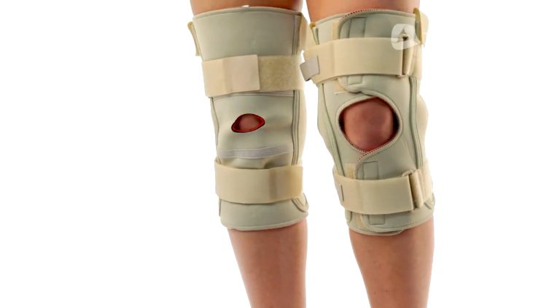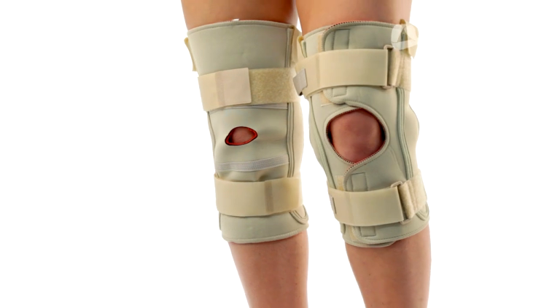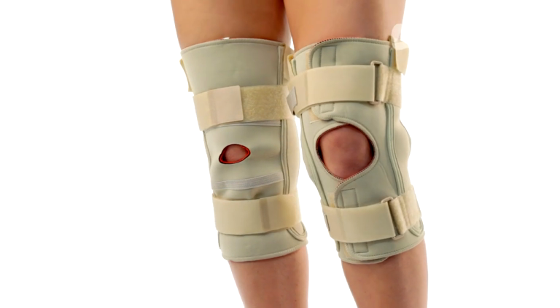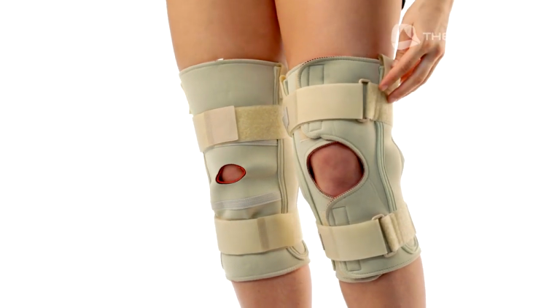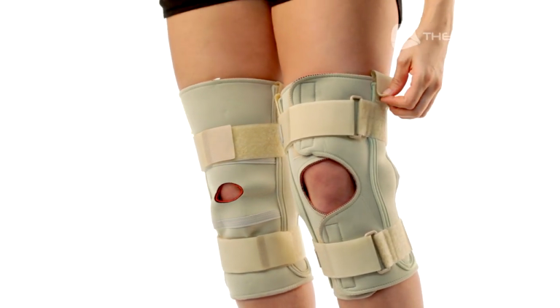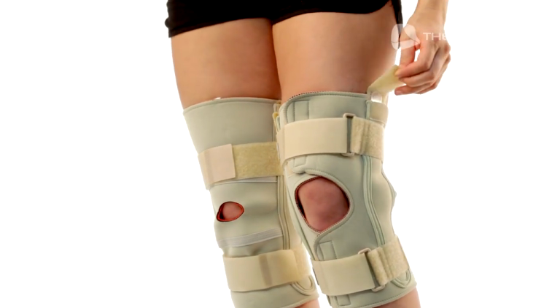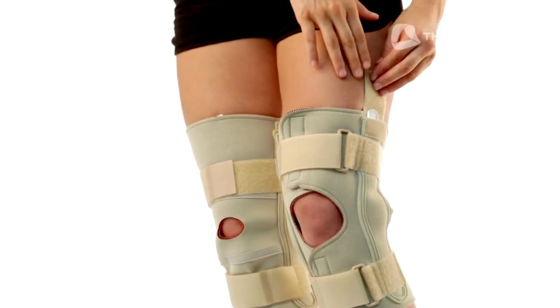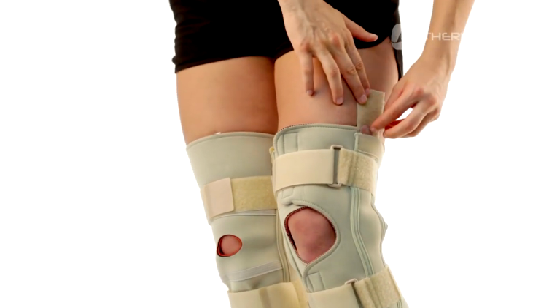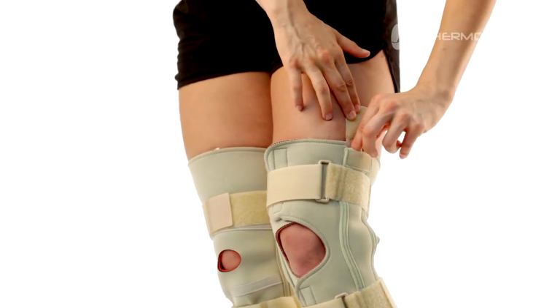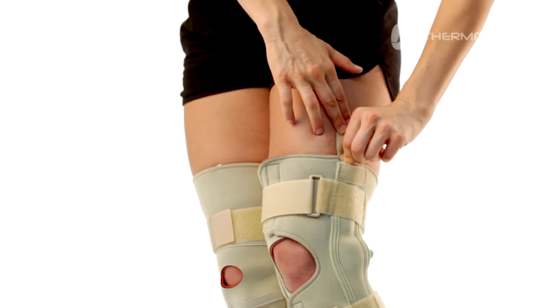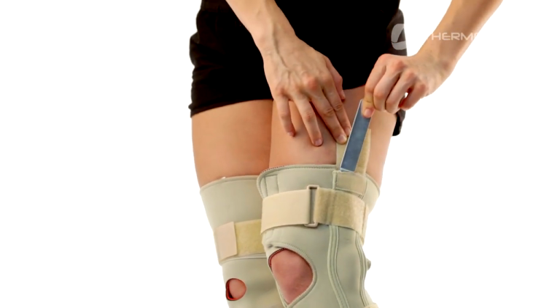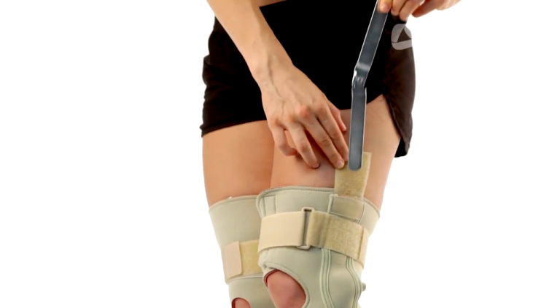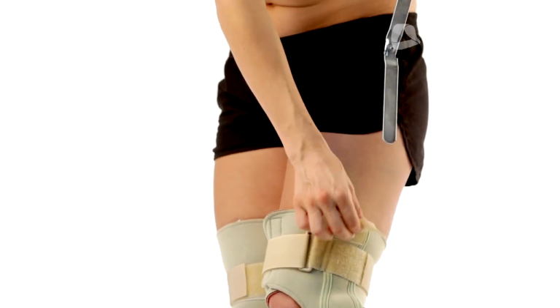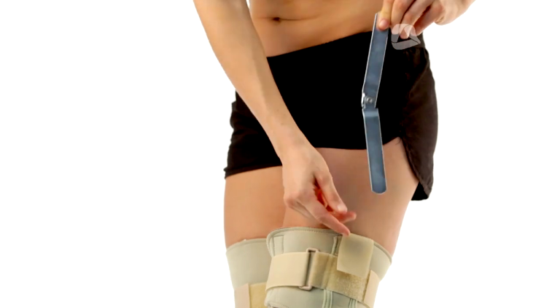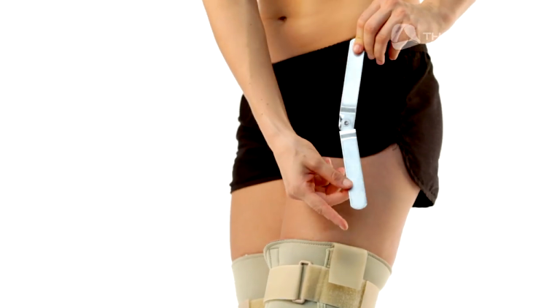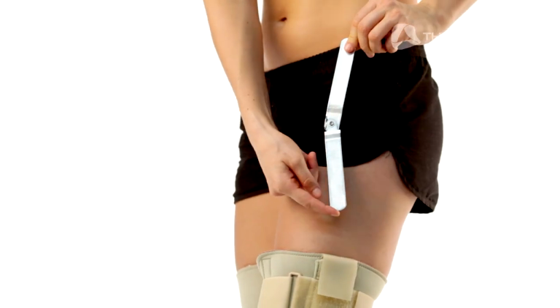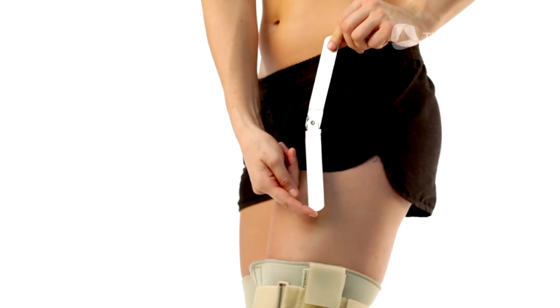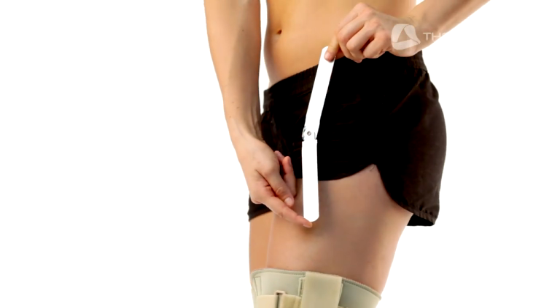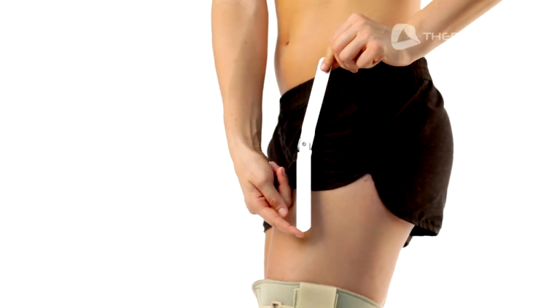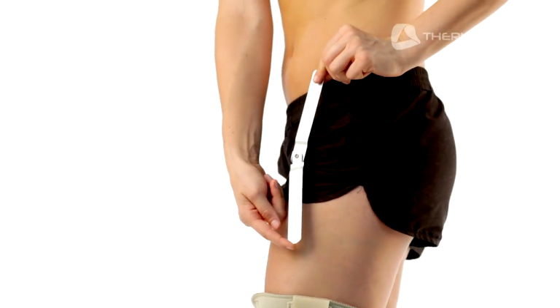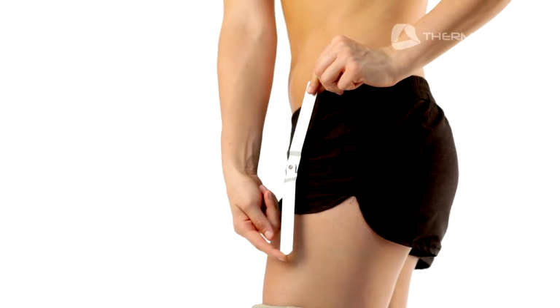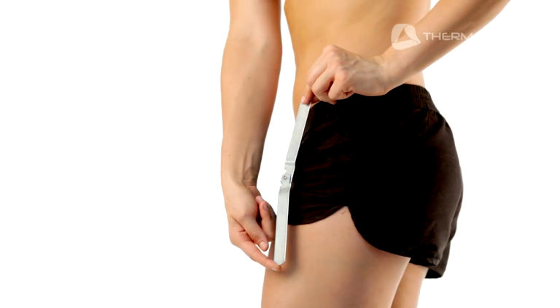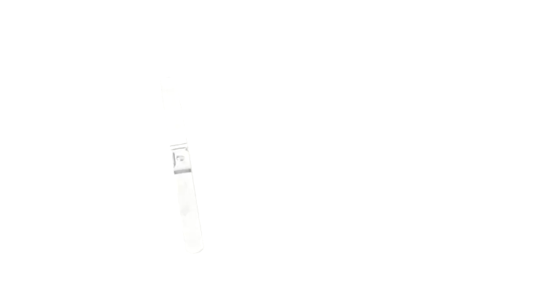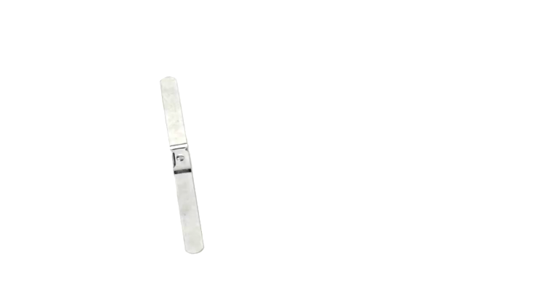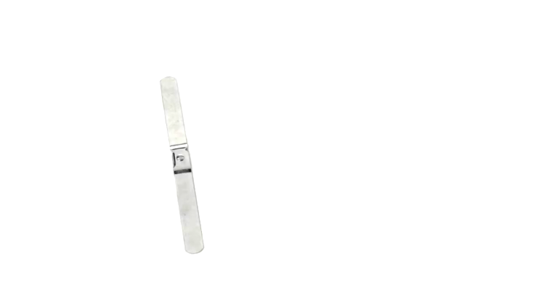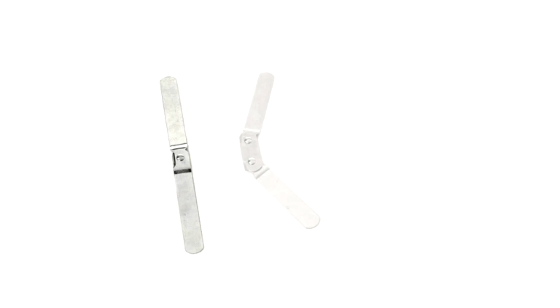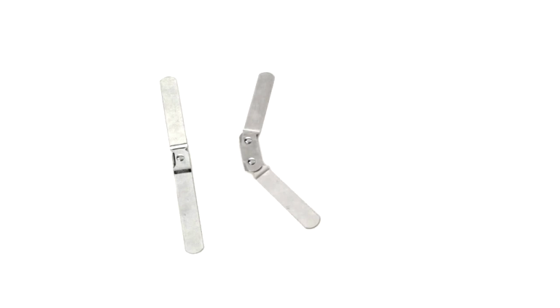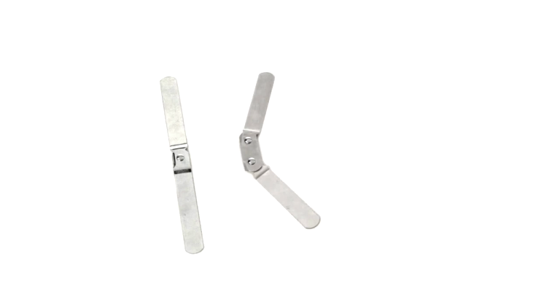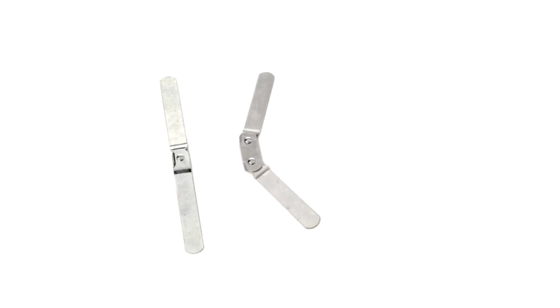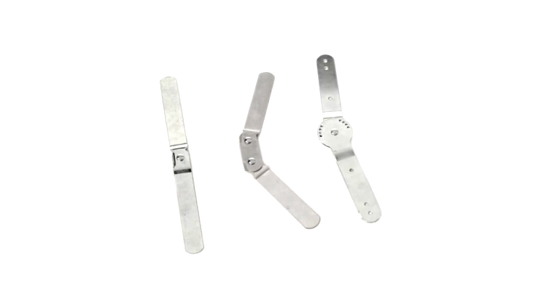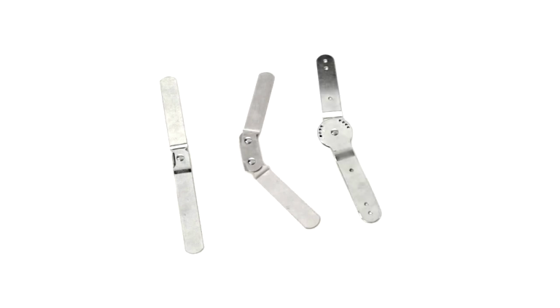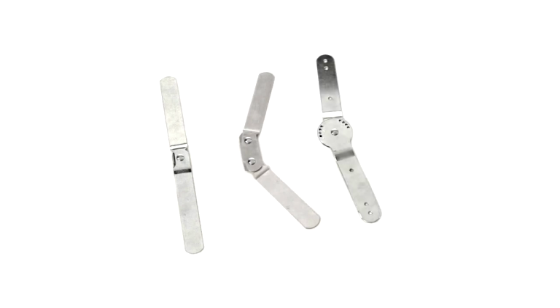The Knee Brace with Sleeve Design or the Knee Brace Open Wrap are purchased with one set of removable hinges. There are three hinge options available: the Single Pivot Hinge, the Dual Pivot Hinge, and the Range of Motion Hinge.